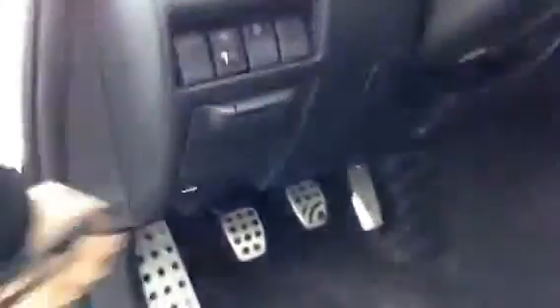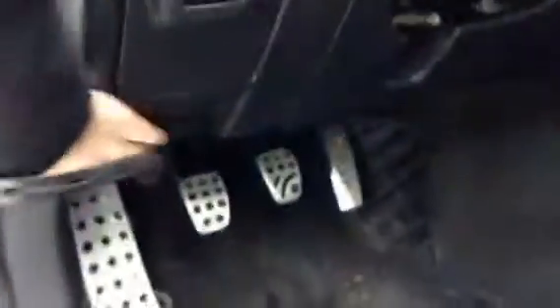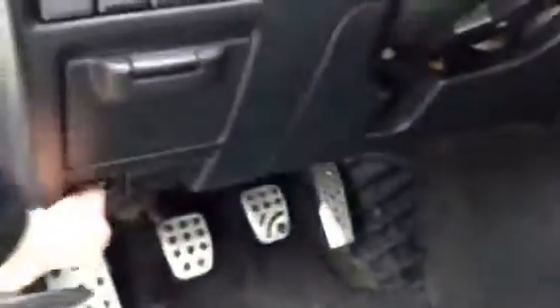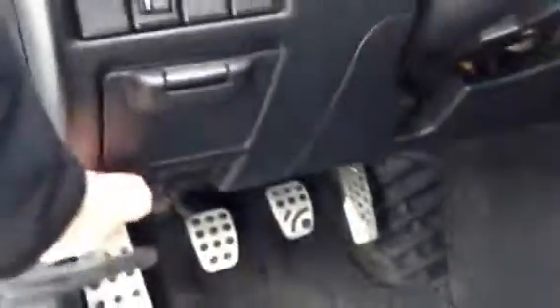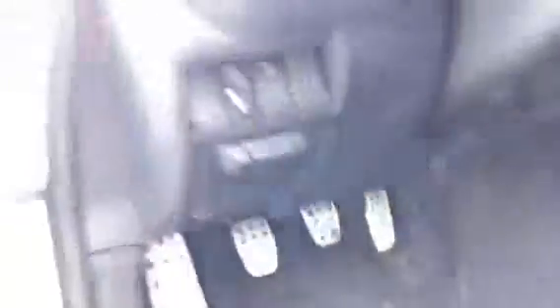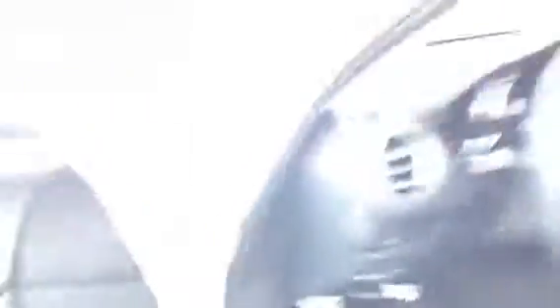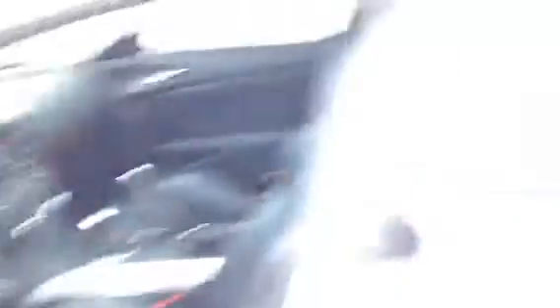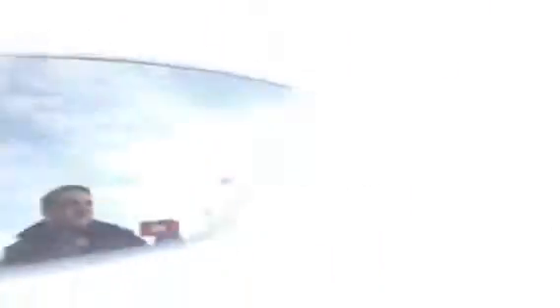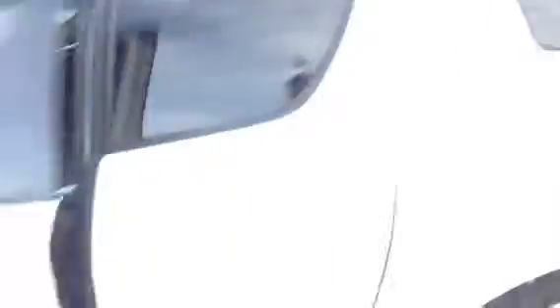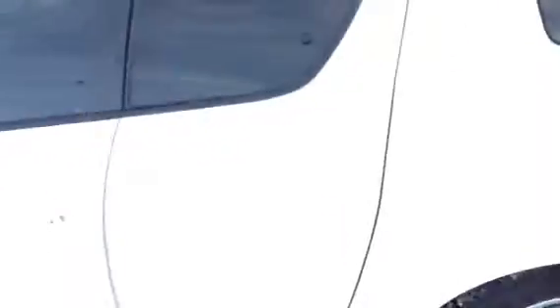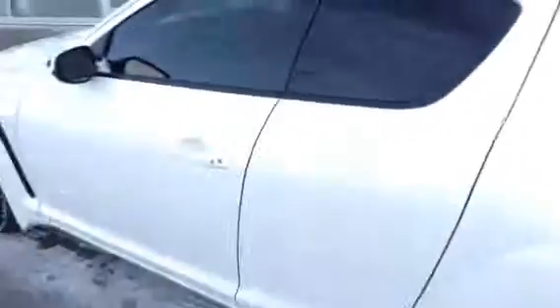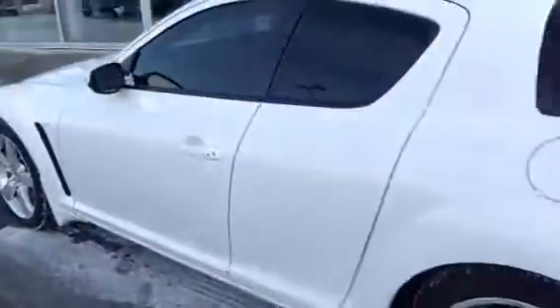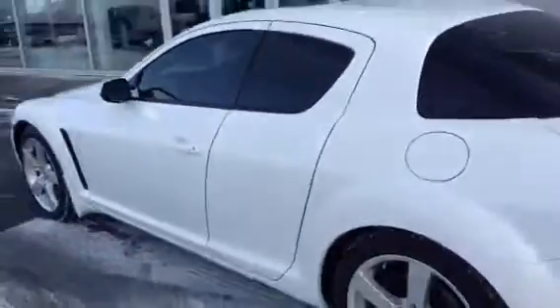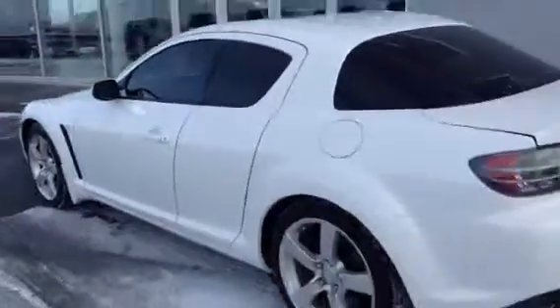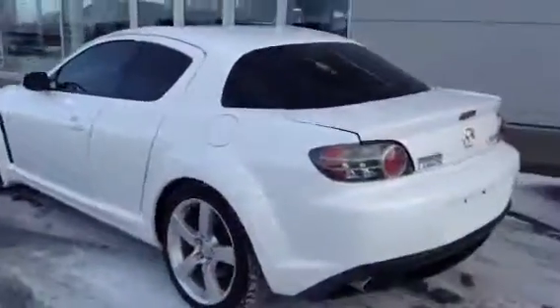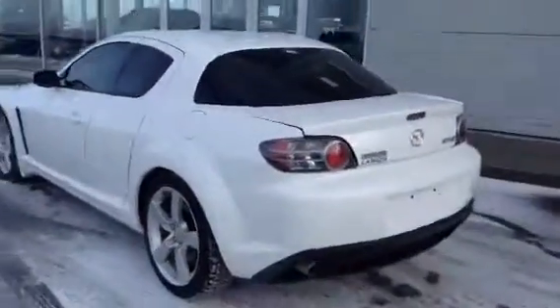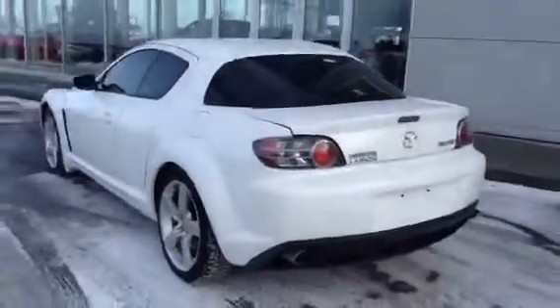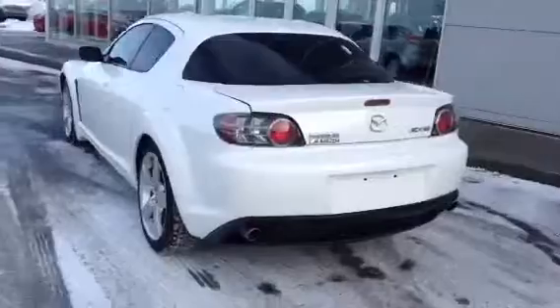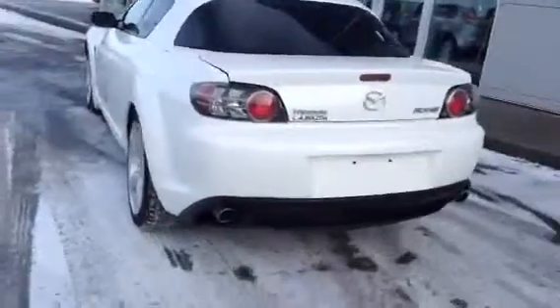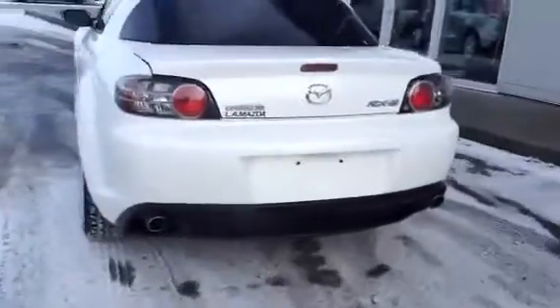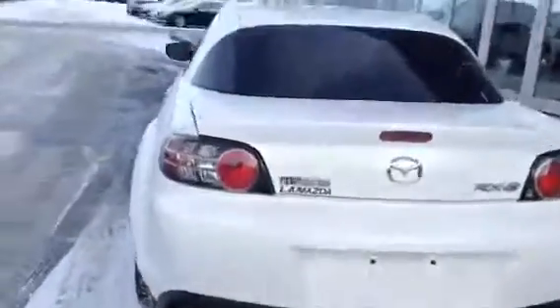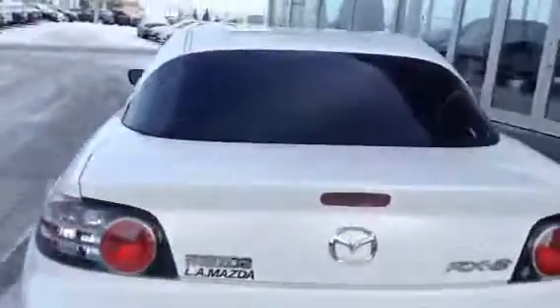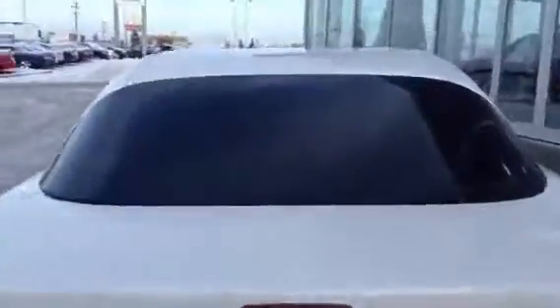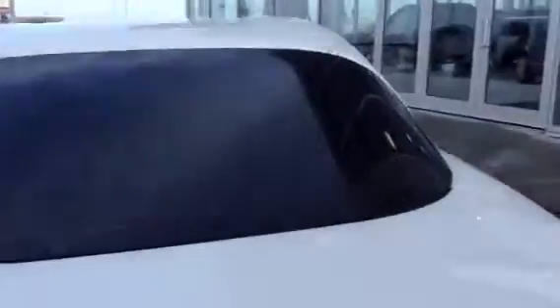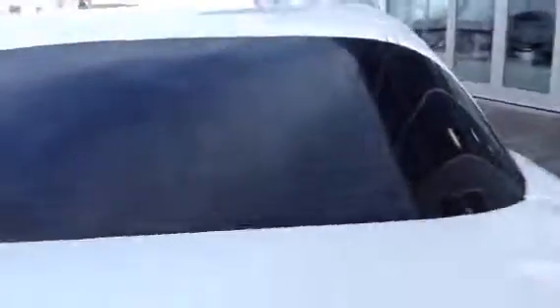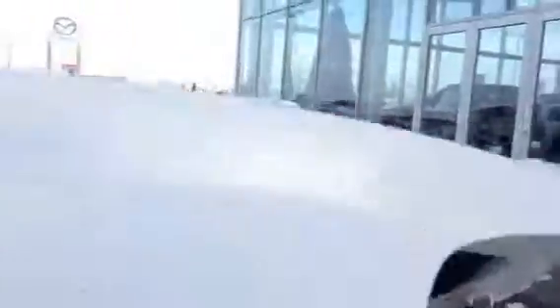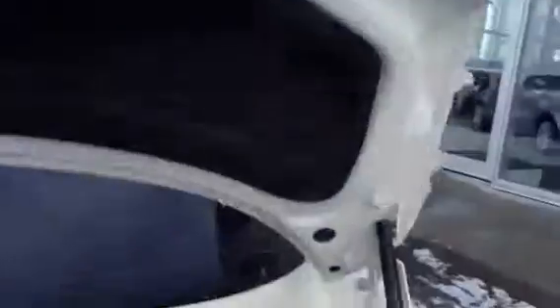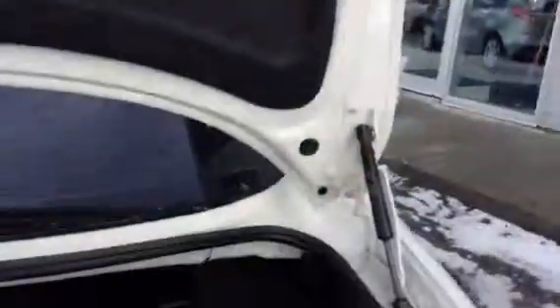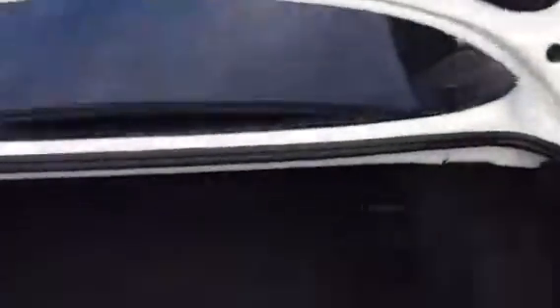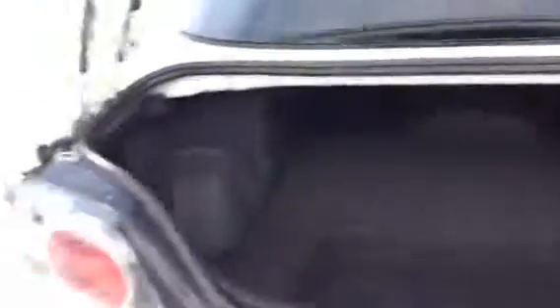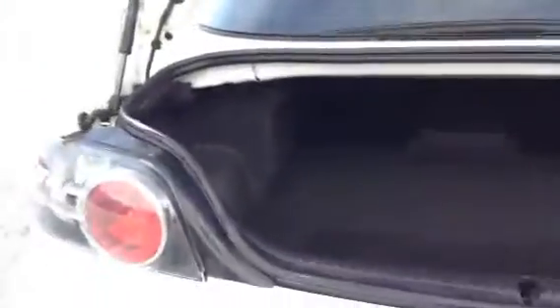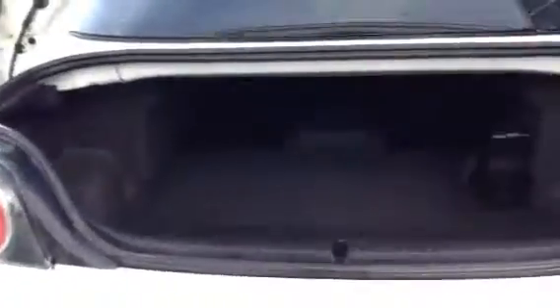I also want to quickly show off the trunk space for you. Twin tailpipe design there in the back — sharp, sharp, sharp car. Like I said, decent trunk space as well.